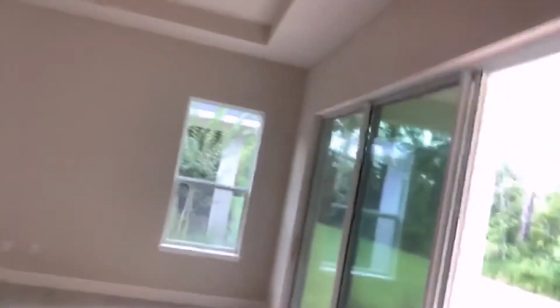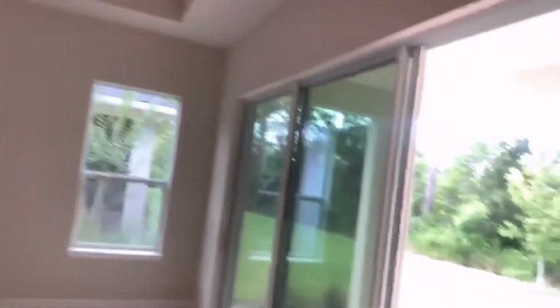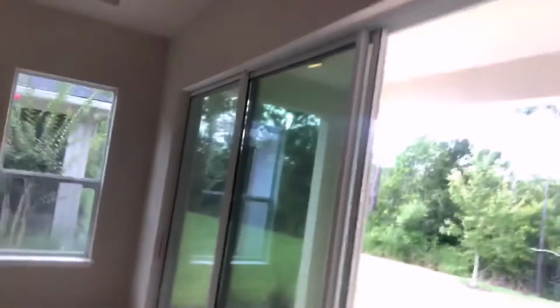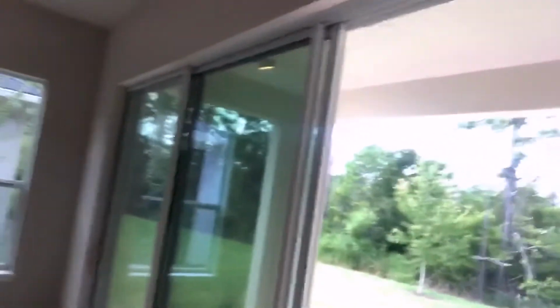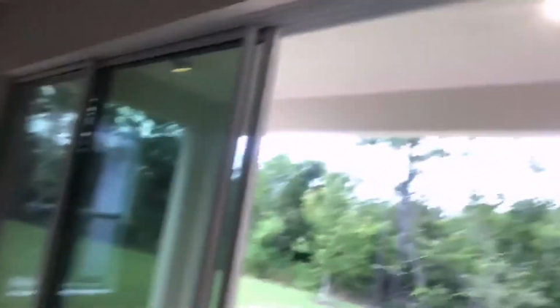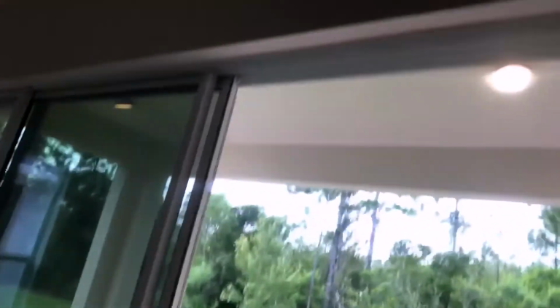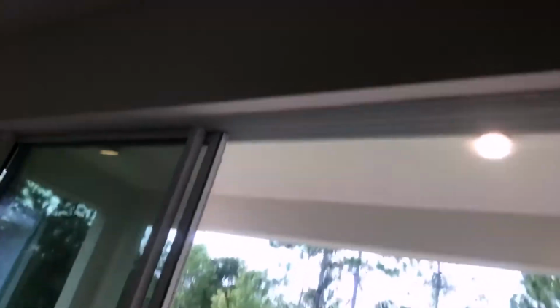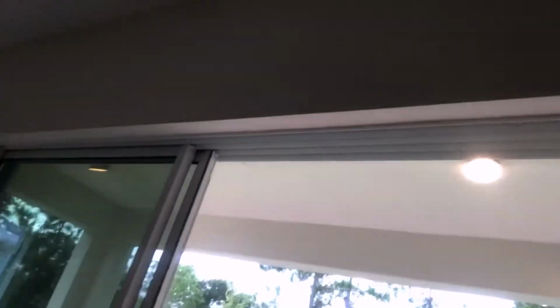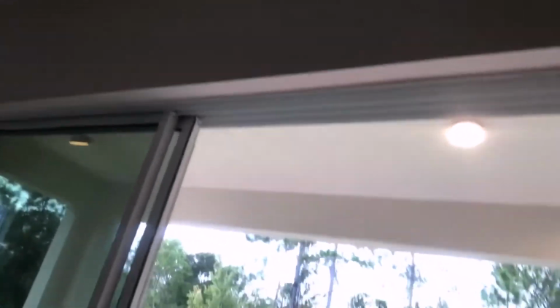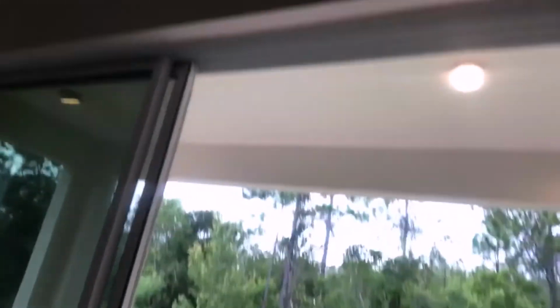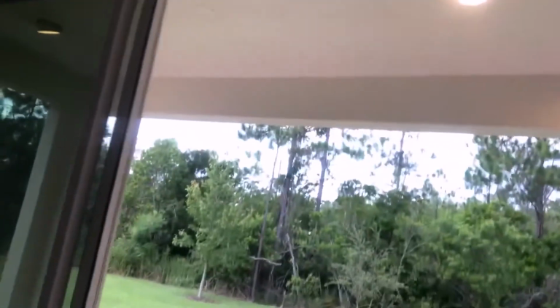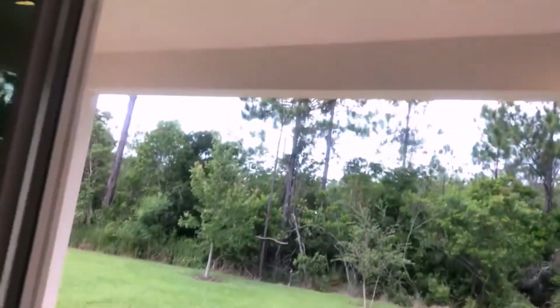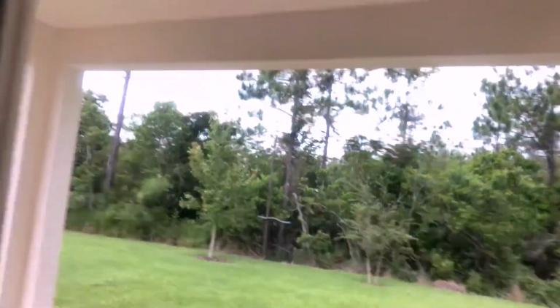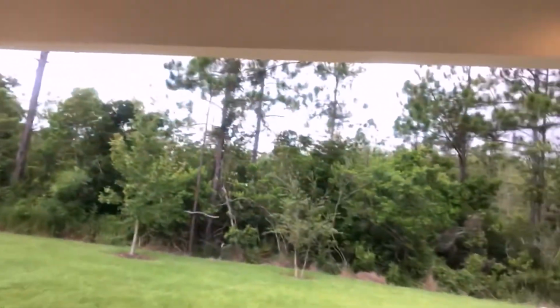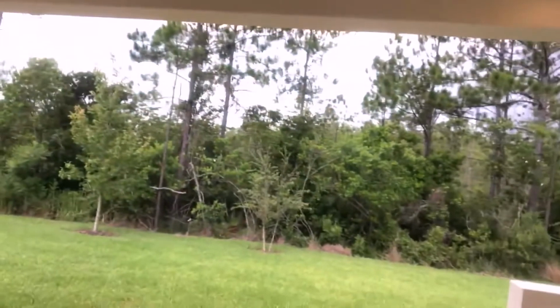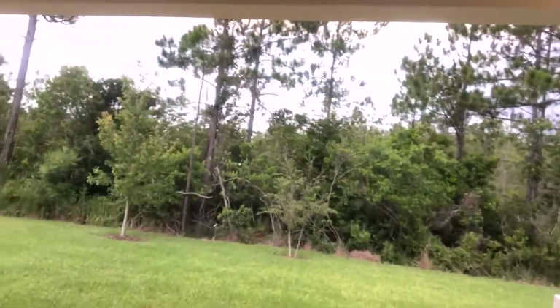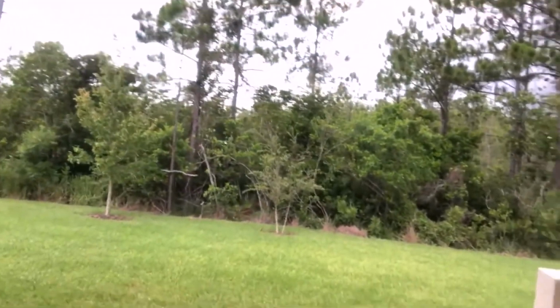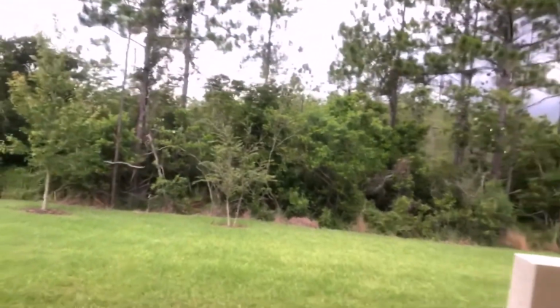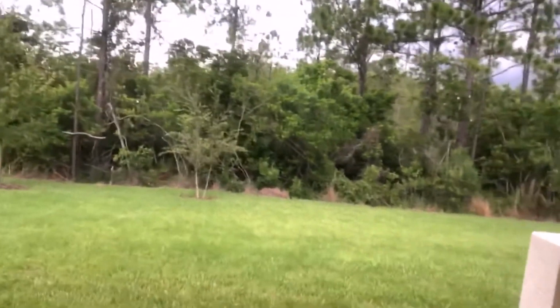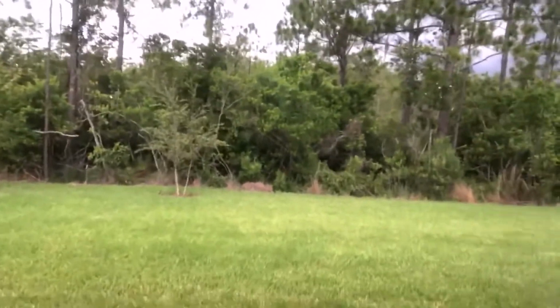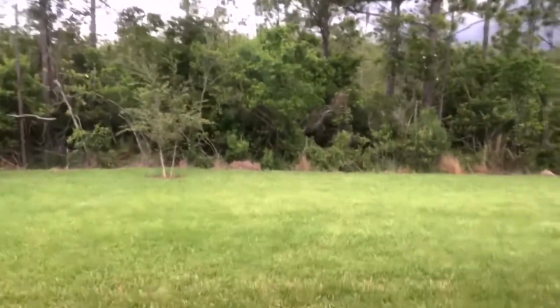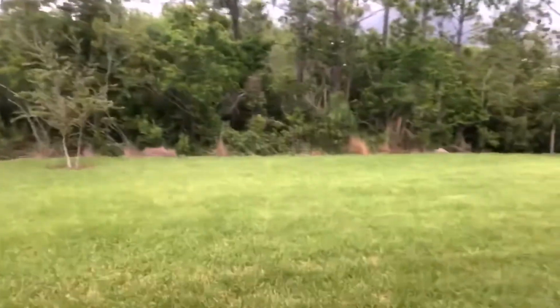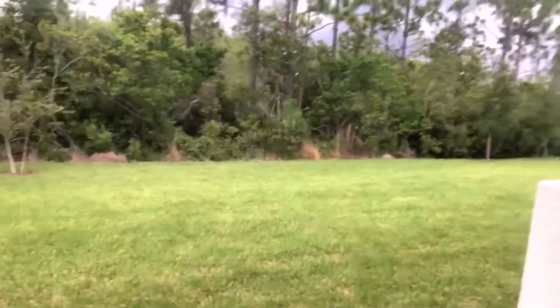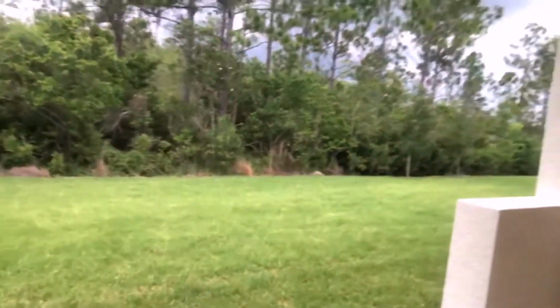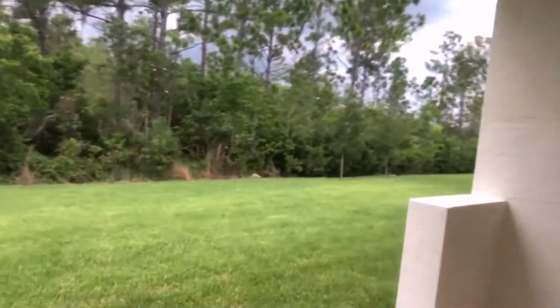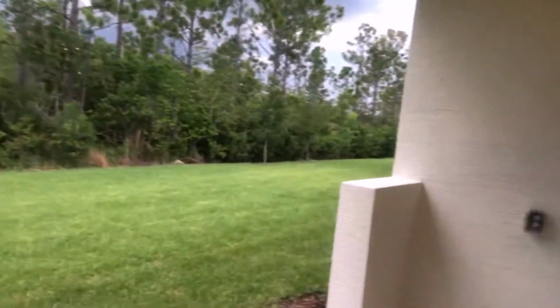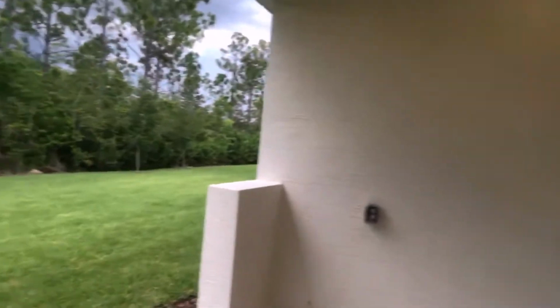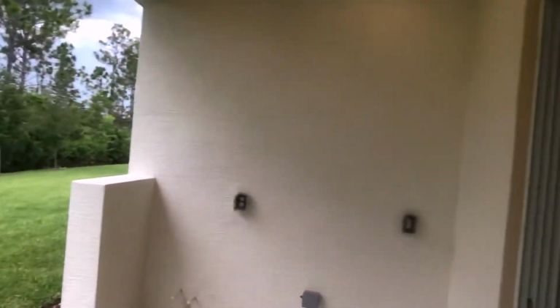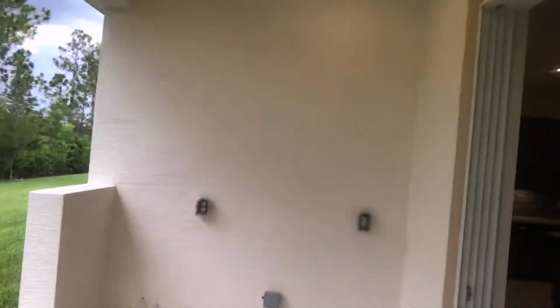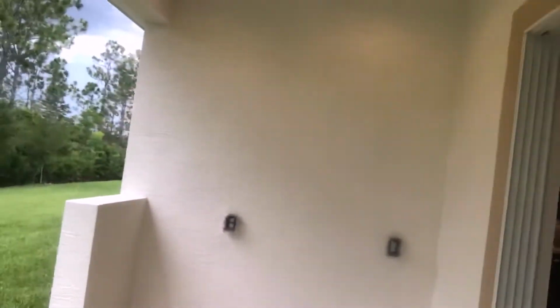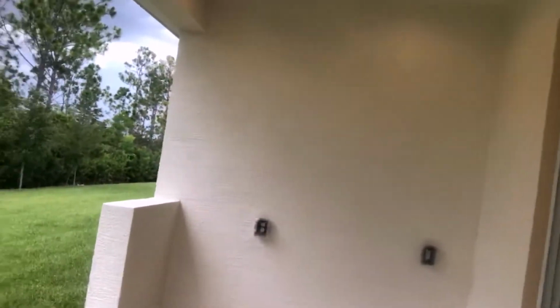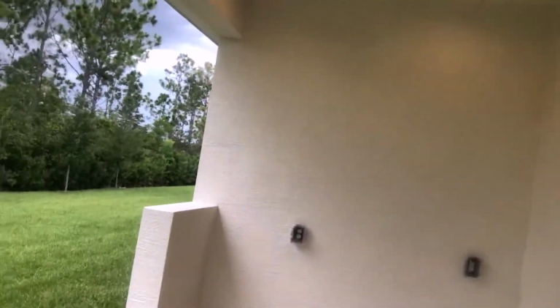The sliders lead out to a covered lanai. Beautiful backyard with landscaping, and we're set up for a future outdoor kitchen.